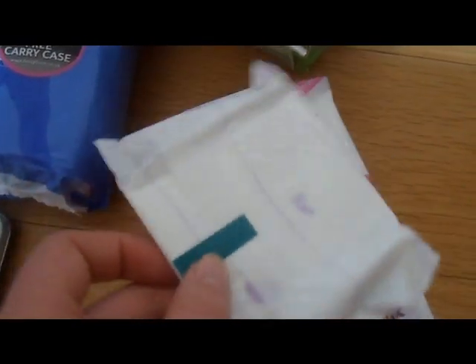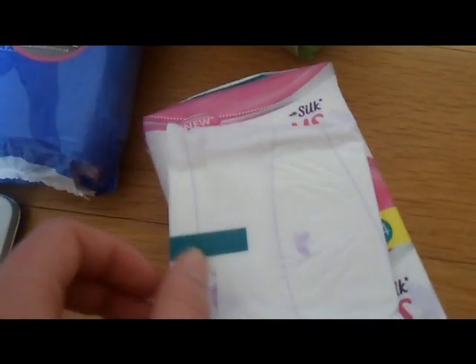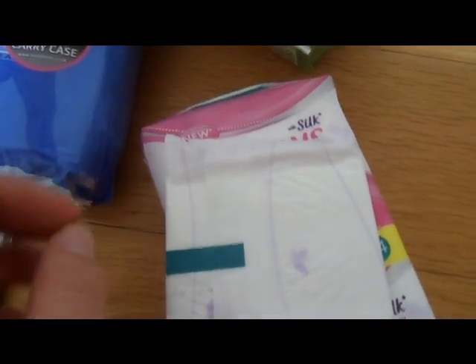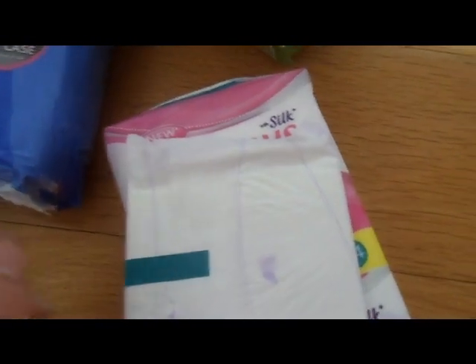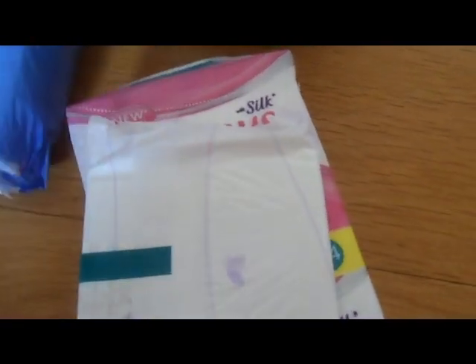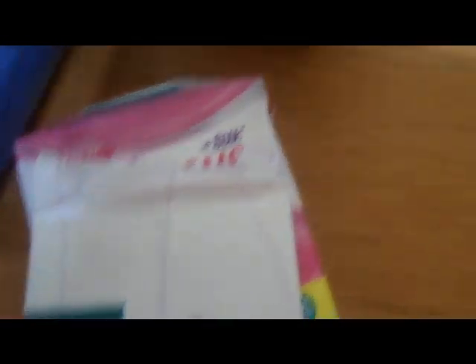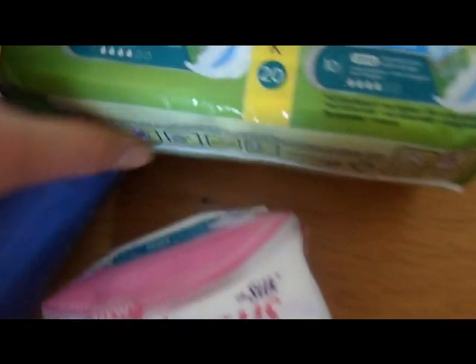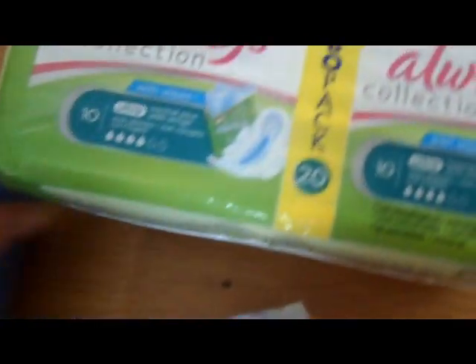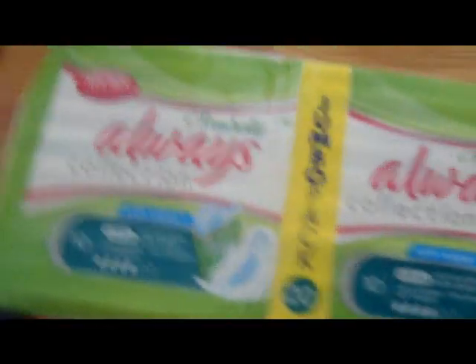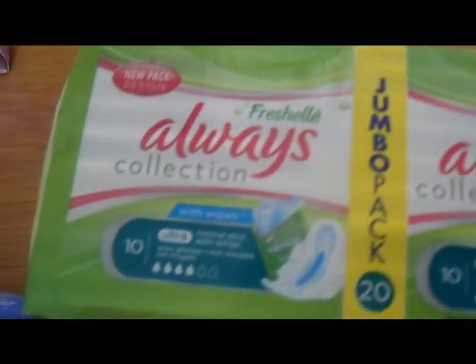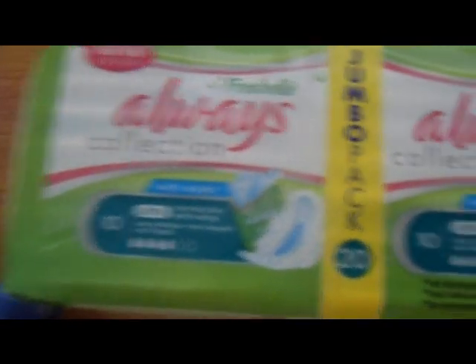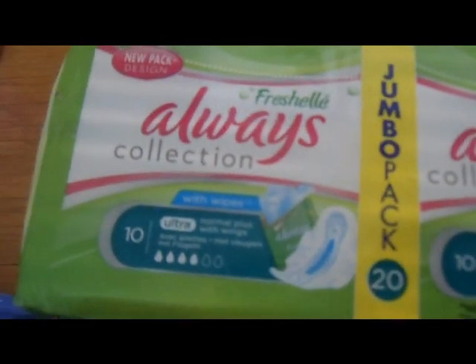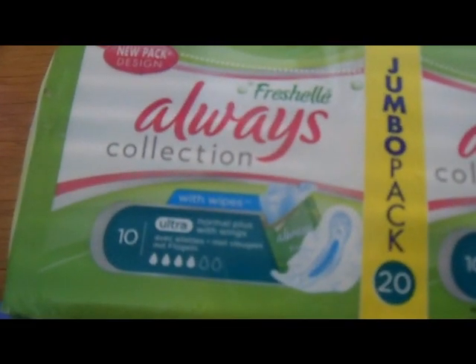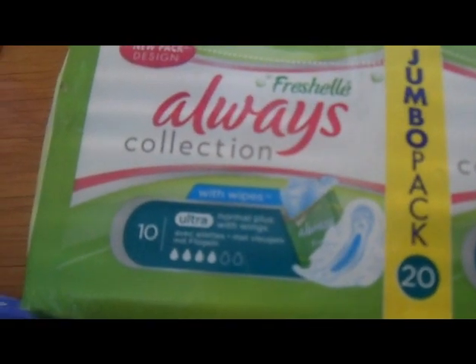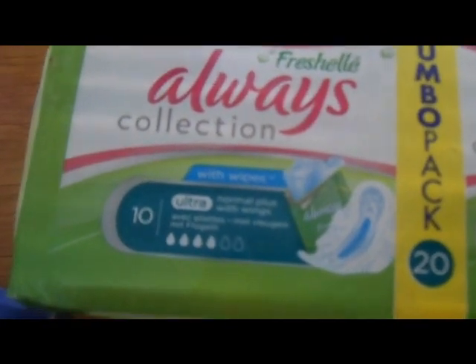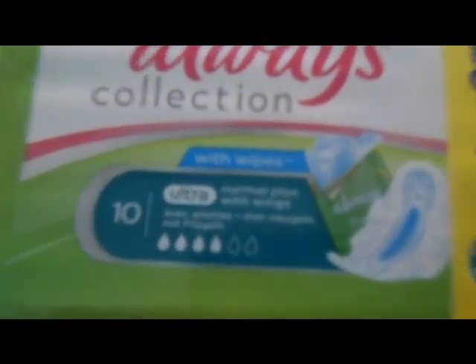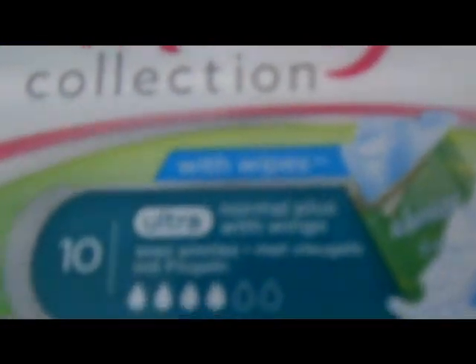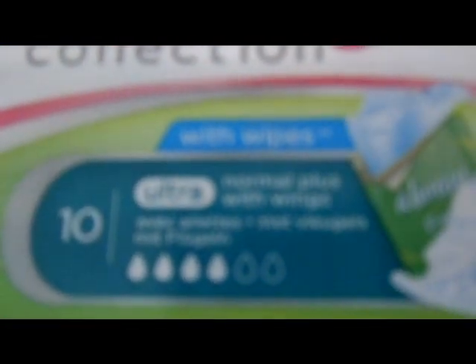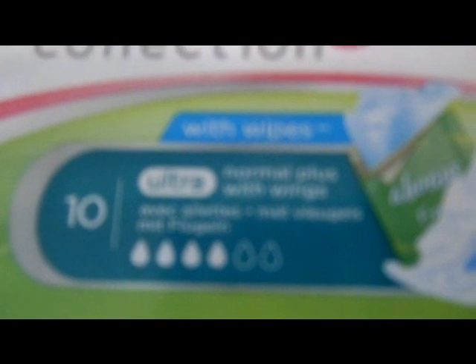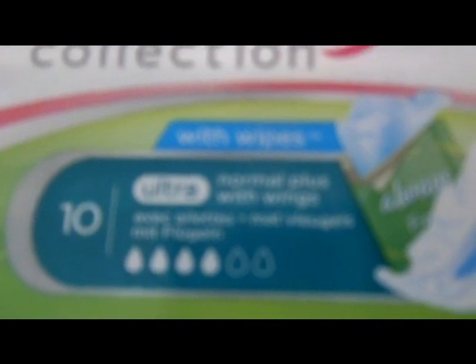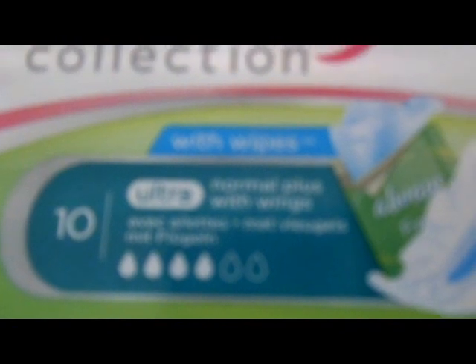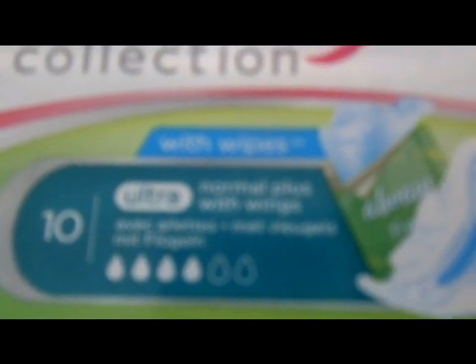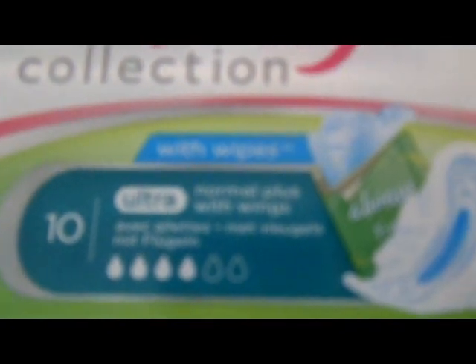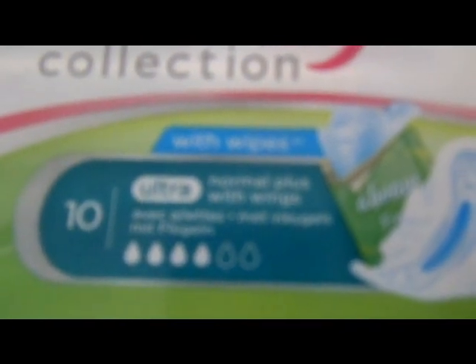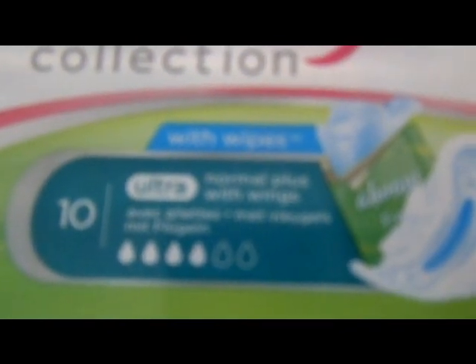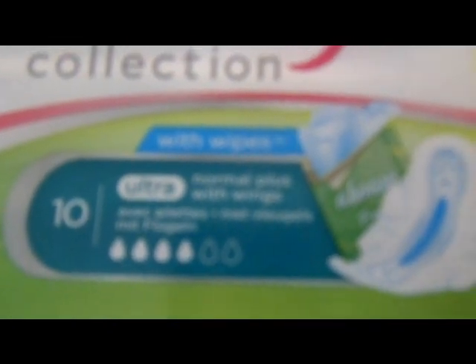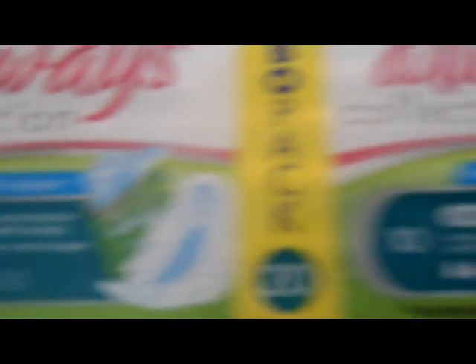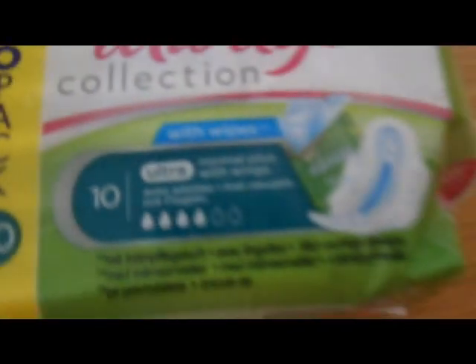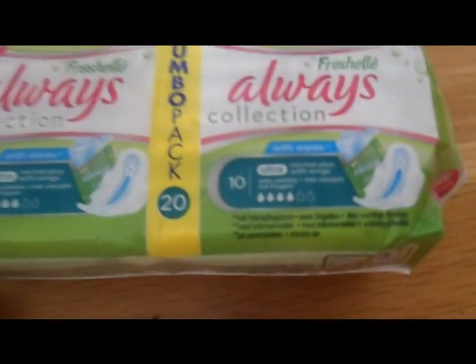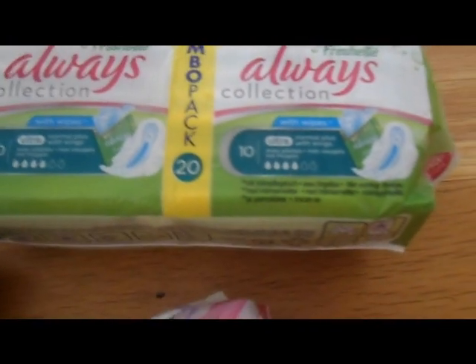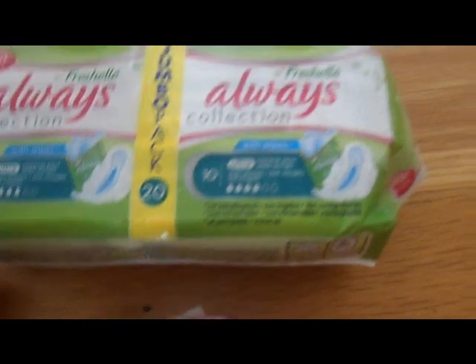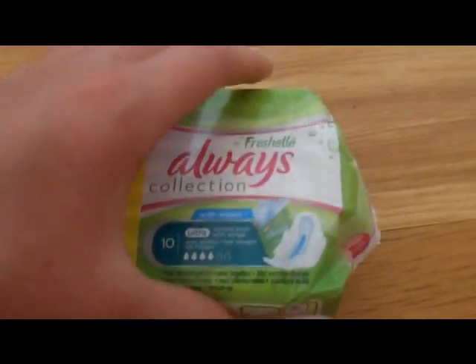The last thing I got is the Always Fresh Shell collection. These are normal plus with wings and they also have wipes on them. That is the 20-pack I got of those.